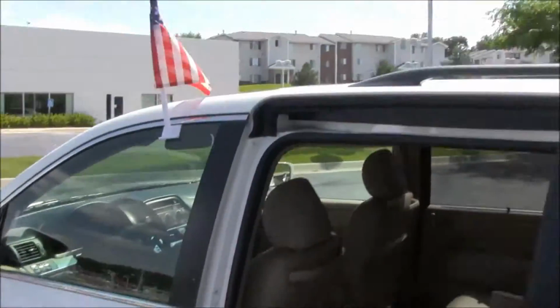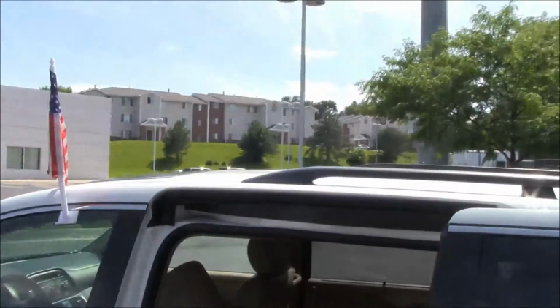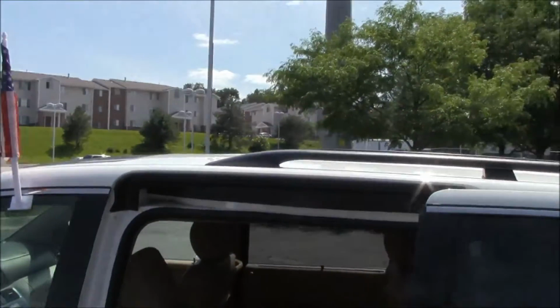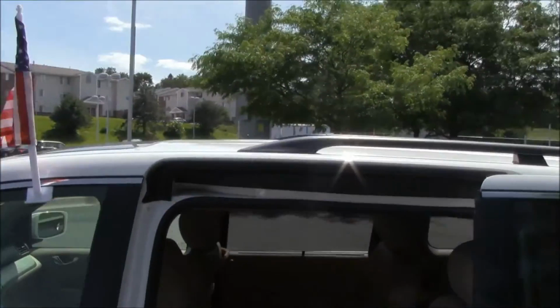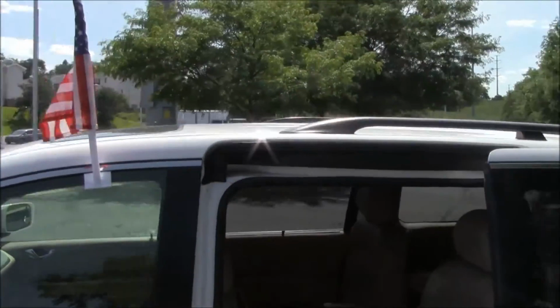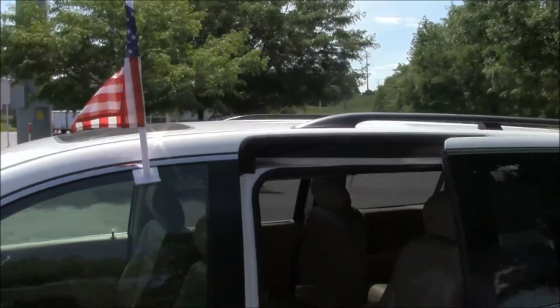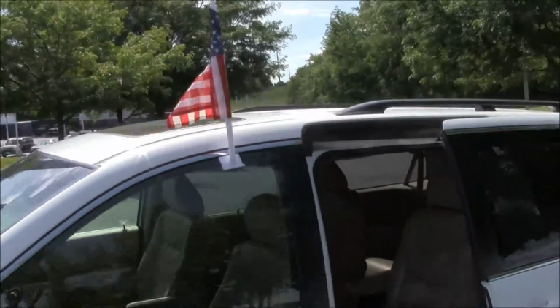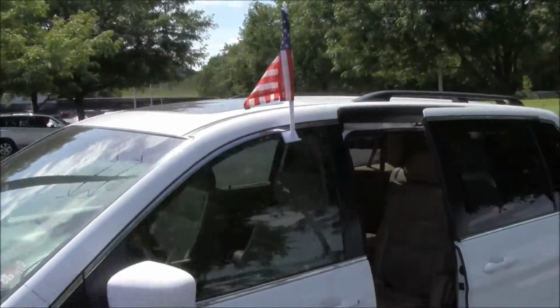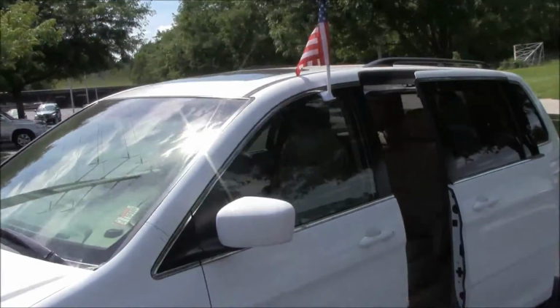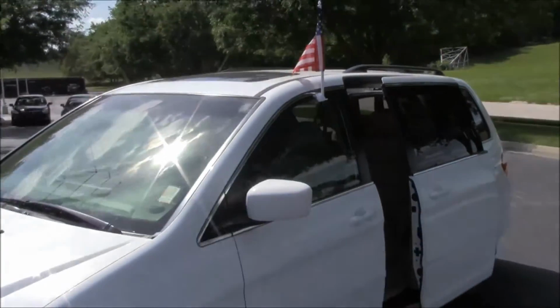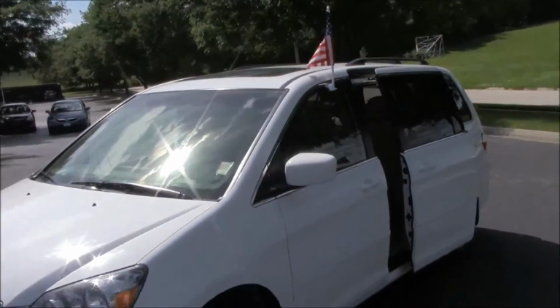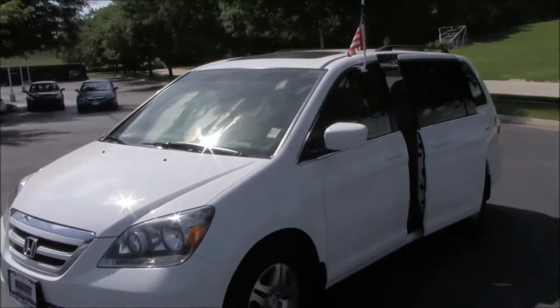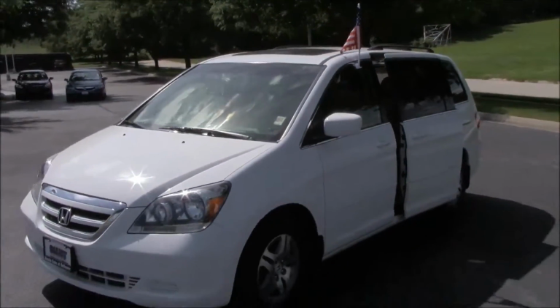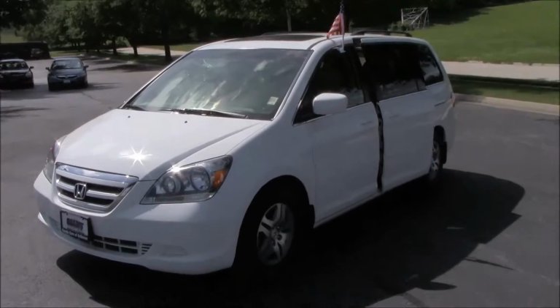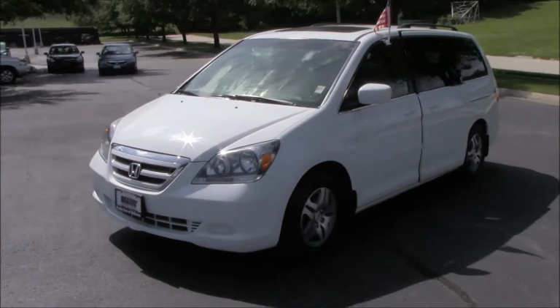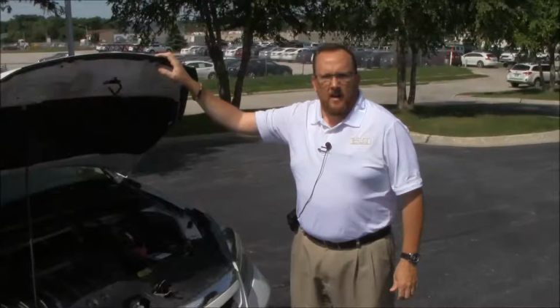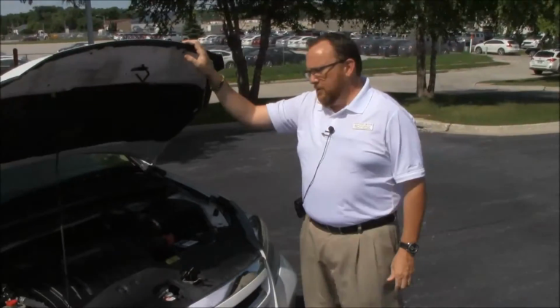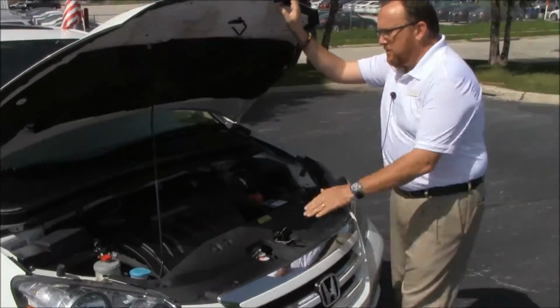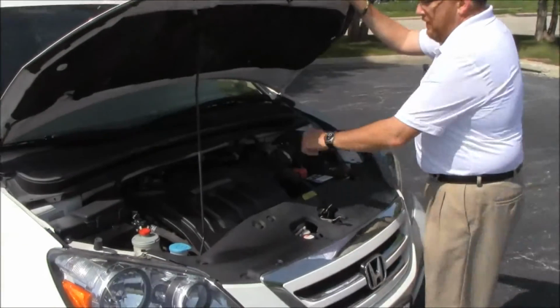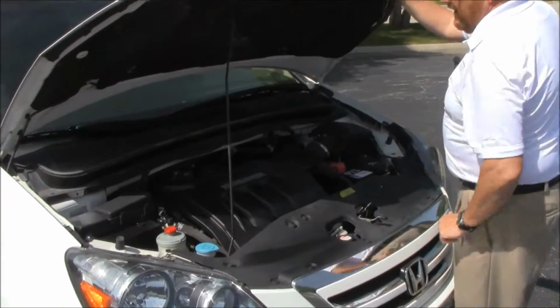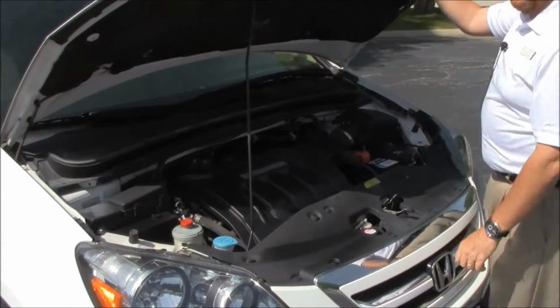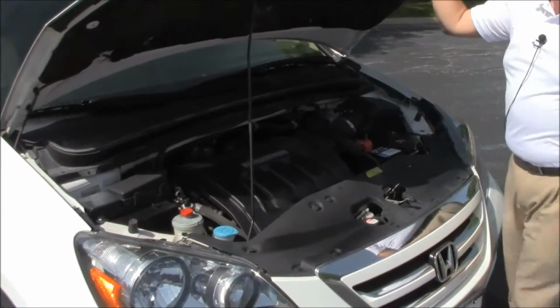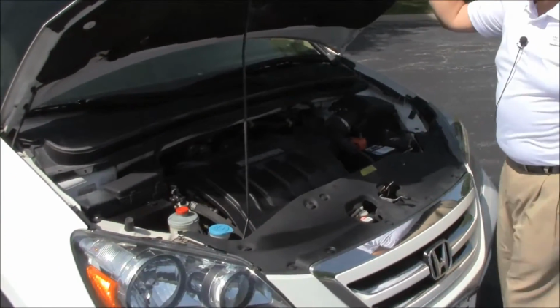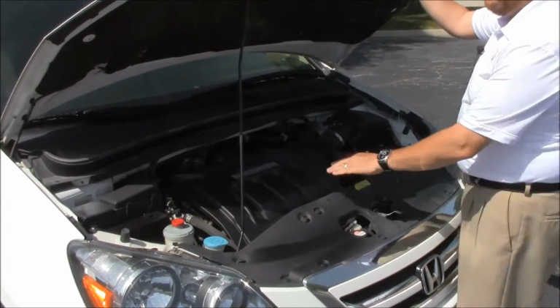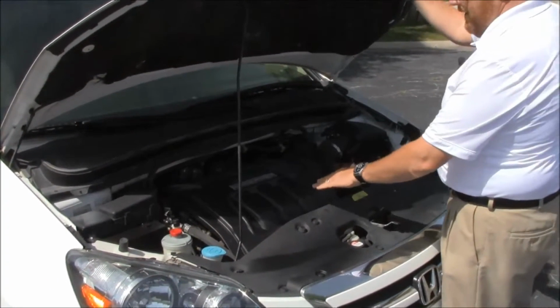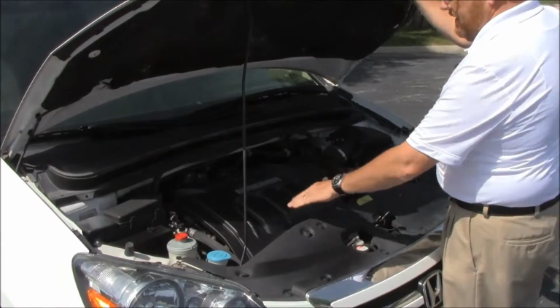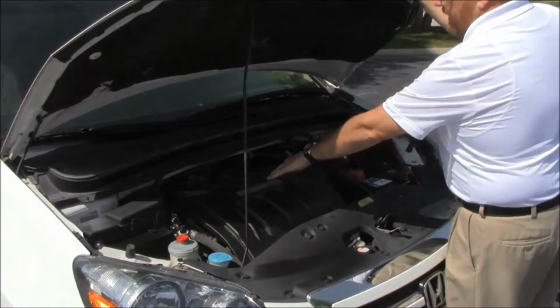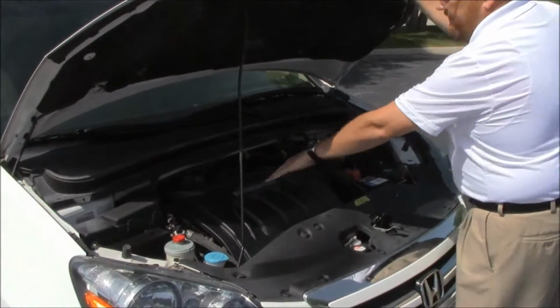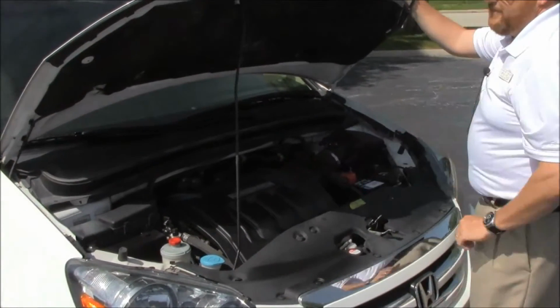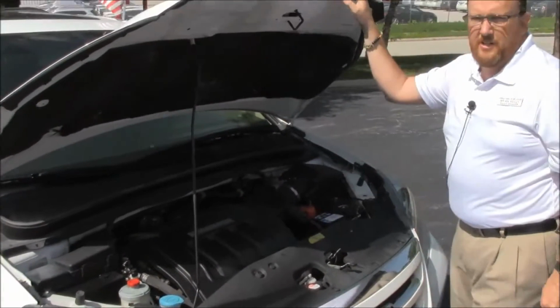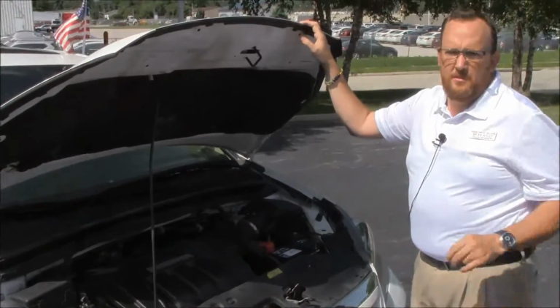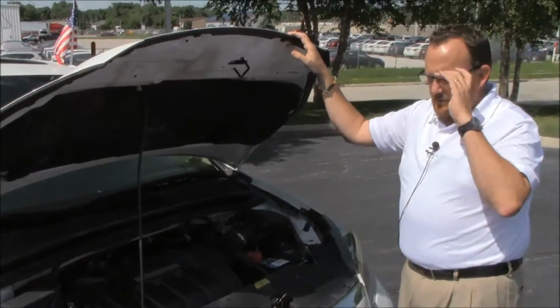You can see the free CarFax report and mechanical inspection sheet. Under the hood we have the 3.5L i-VTEC six-cylinder motor with Variable Cylinder Management — it'll shut off up to half the cylinders at cruising speeds to help save on fuel.